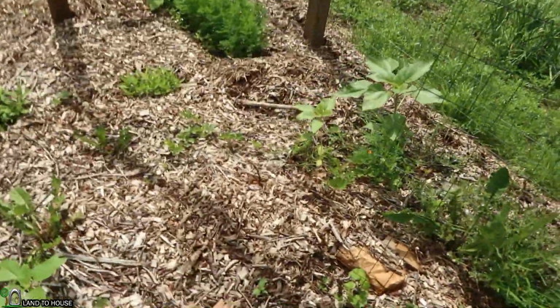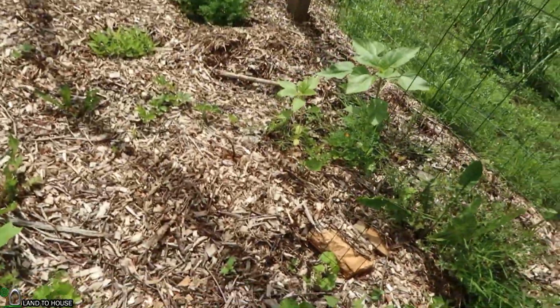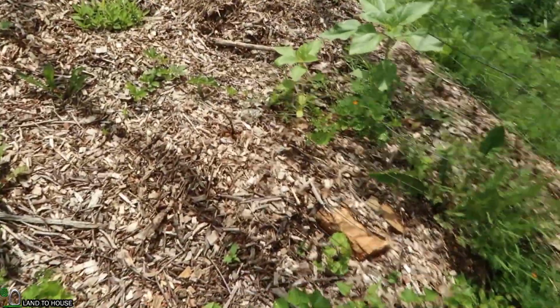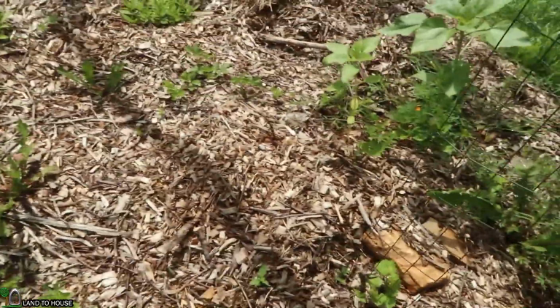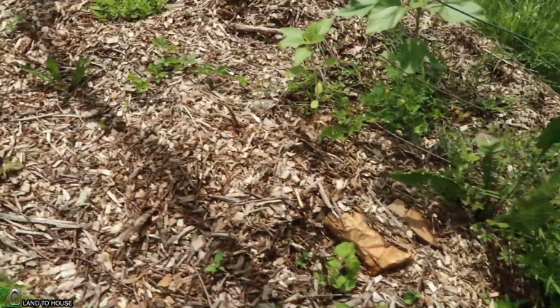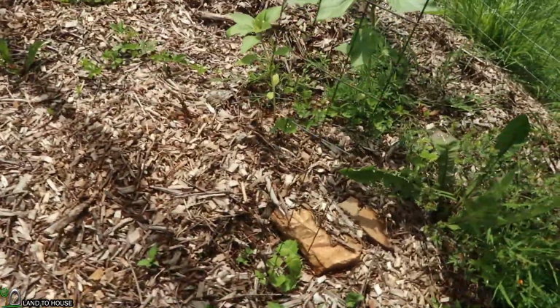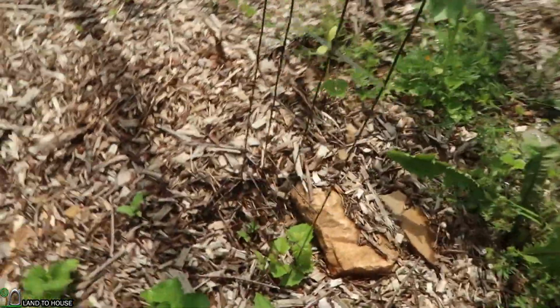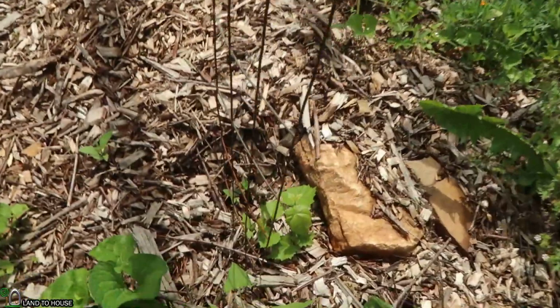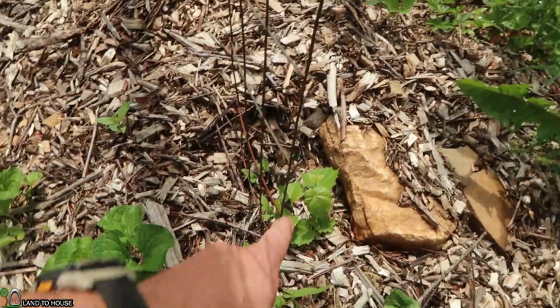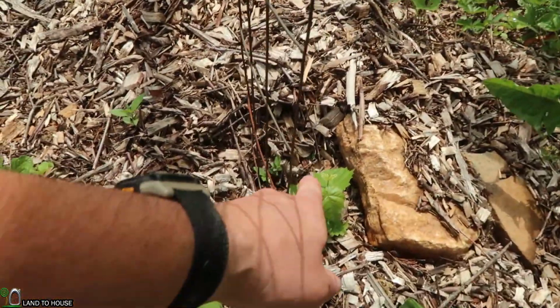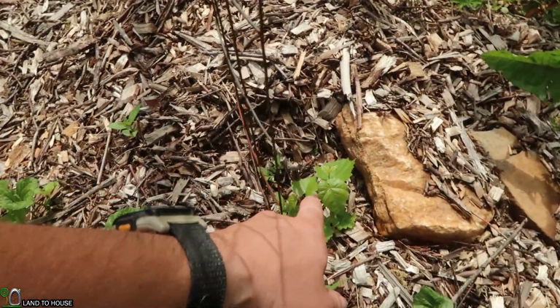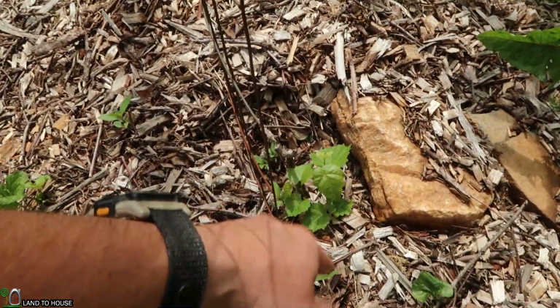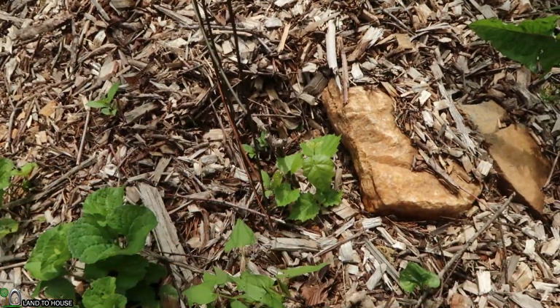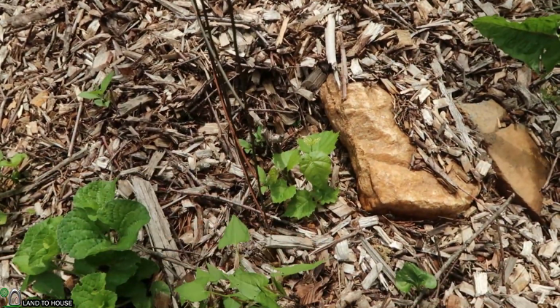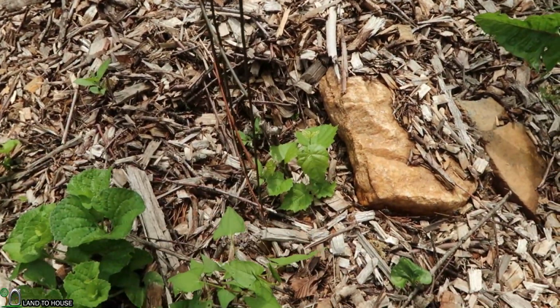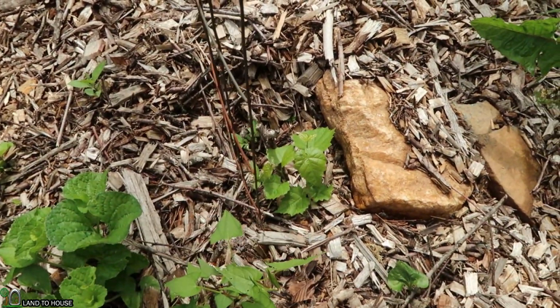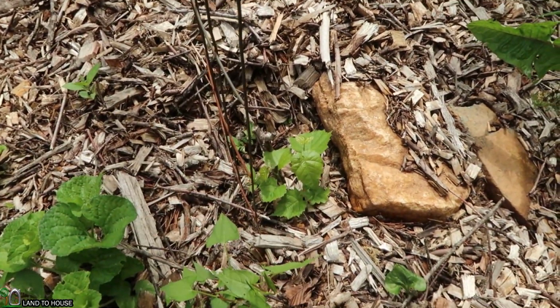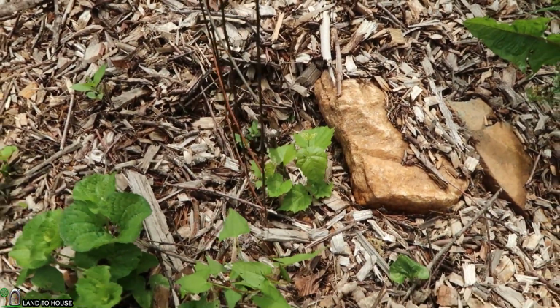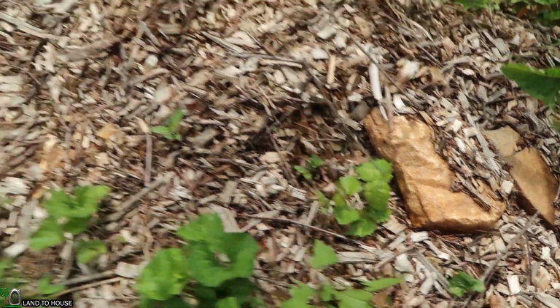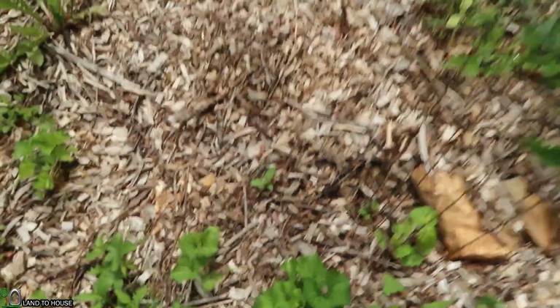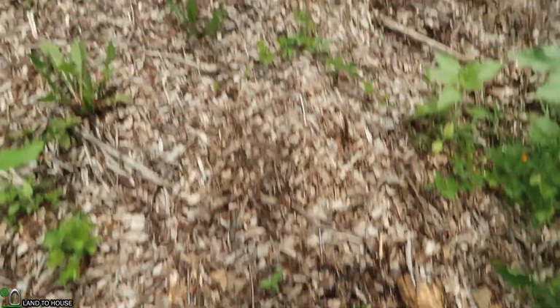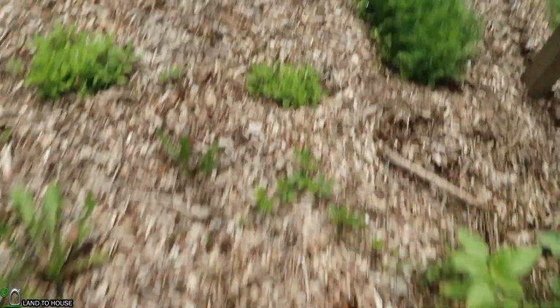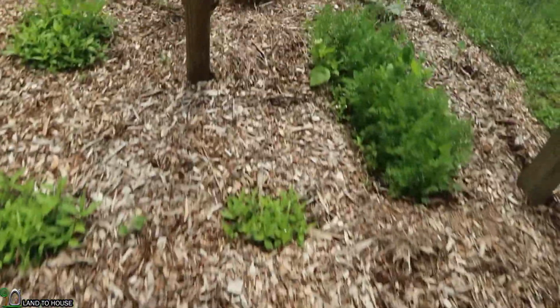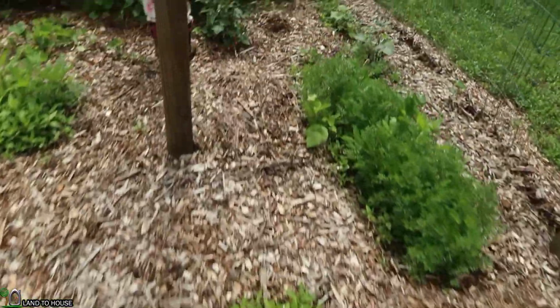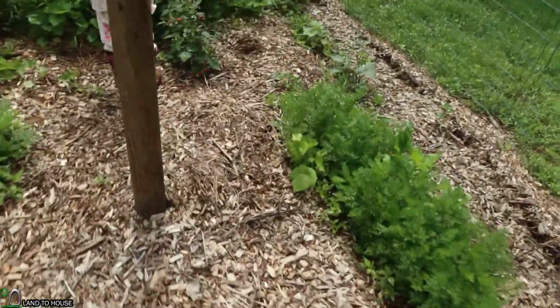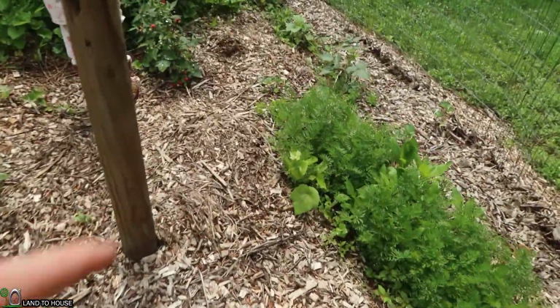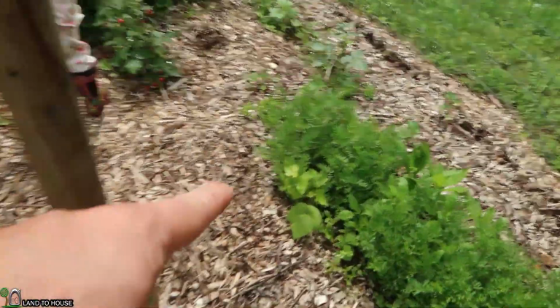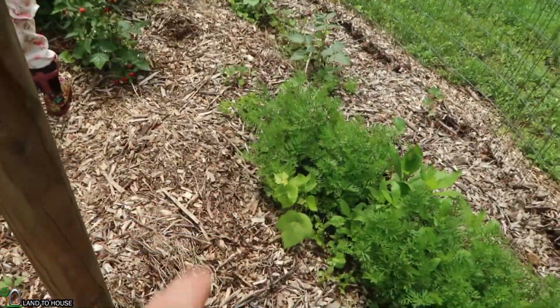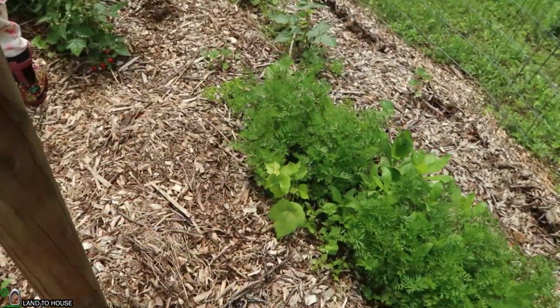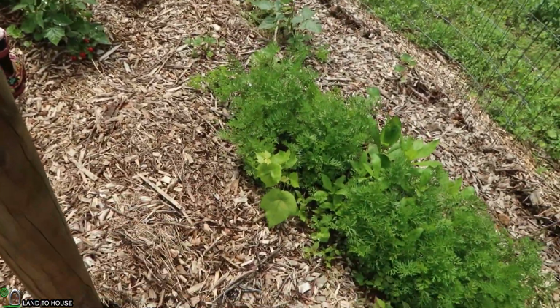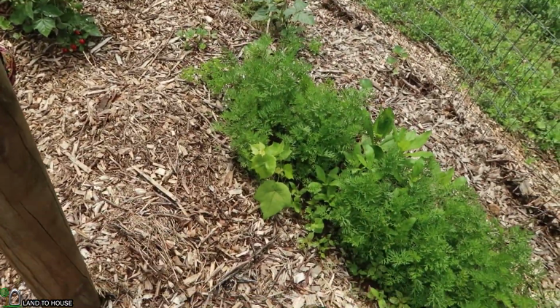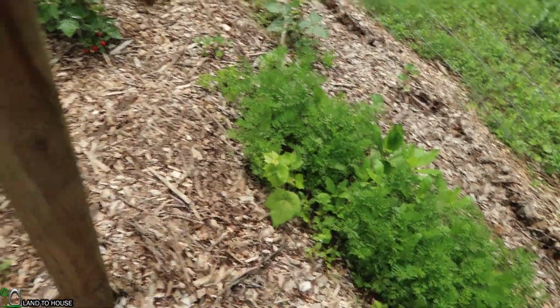I noticed that the grape plant I had died off and now it's coming back, starting a new one. And there's also the old grape from years ago — it is growing.